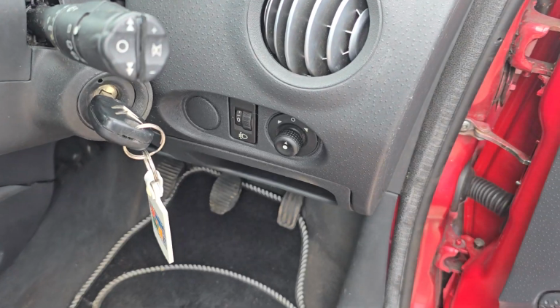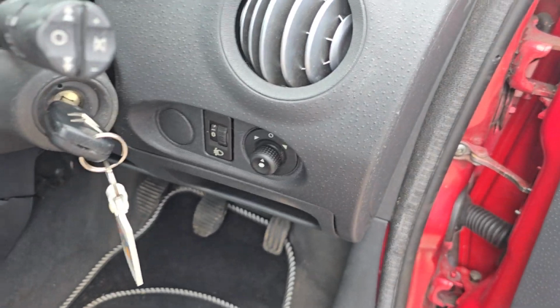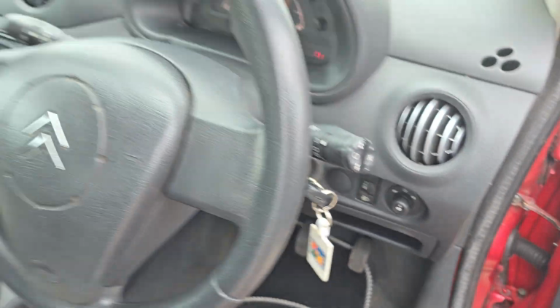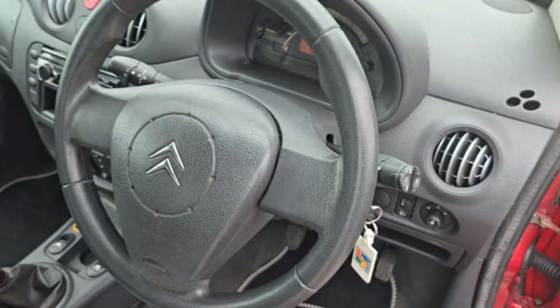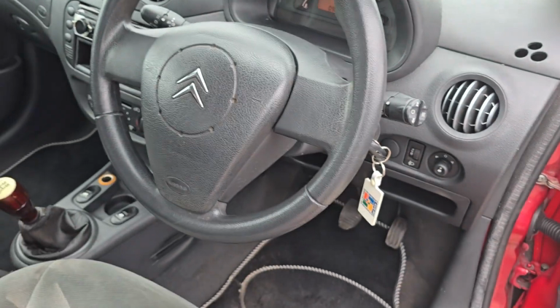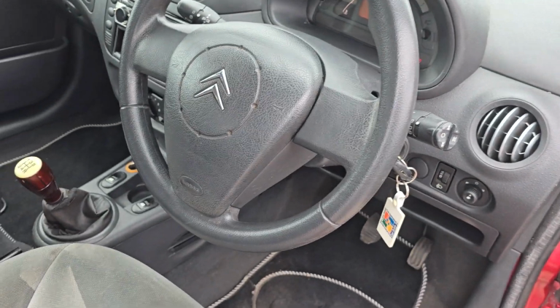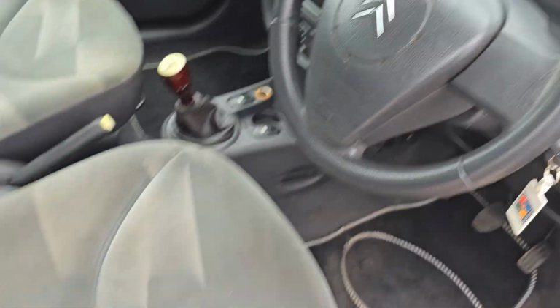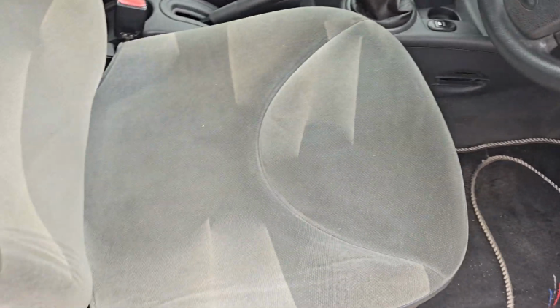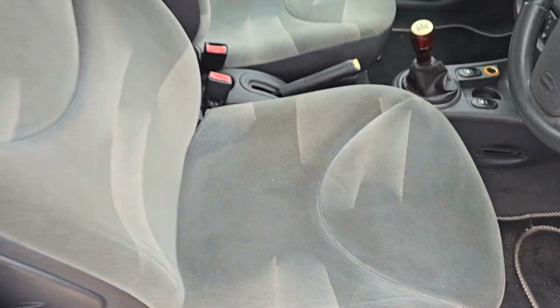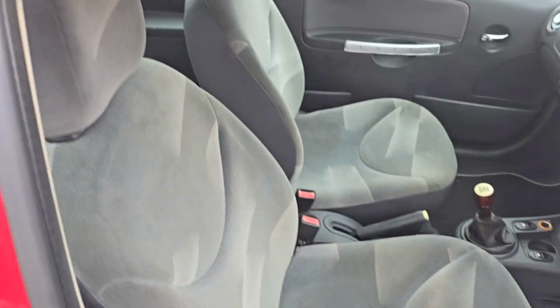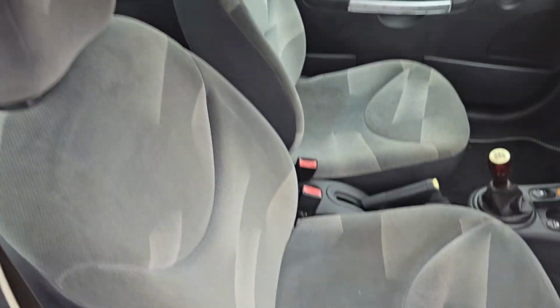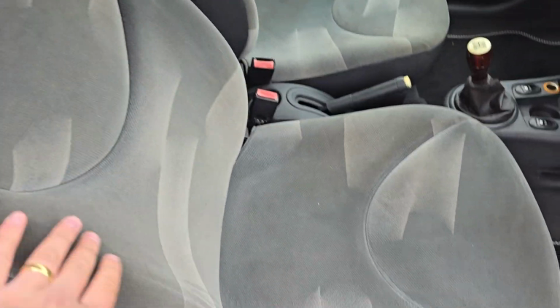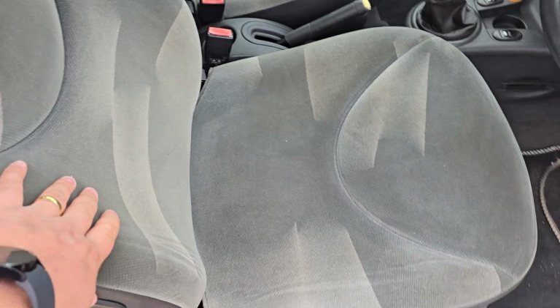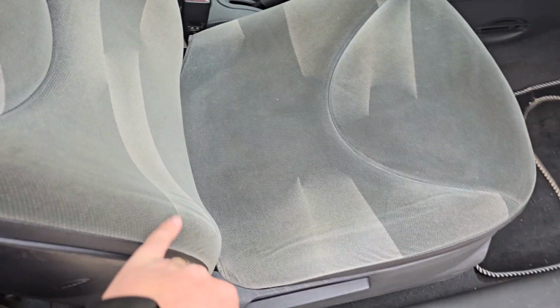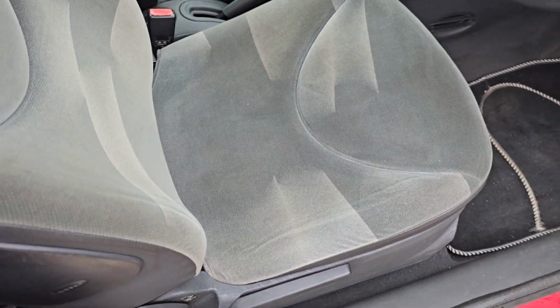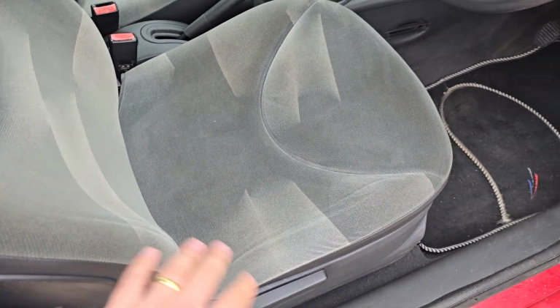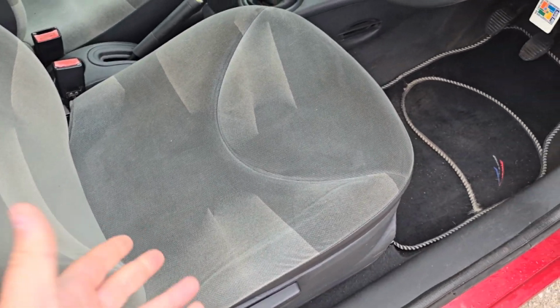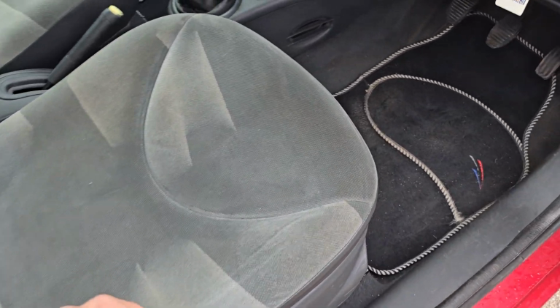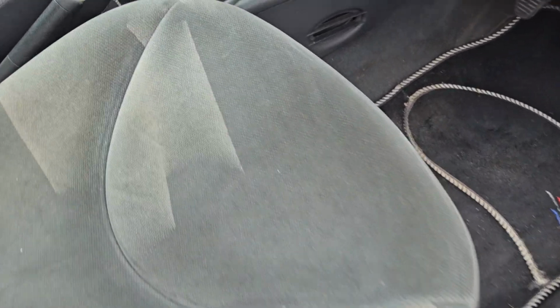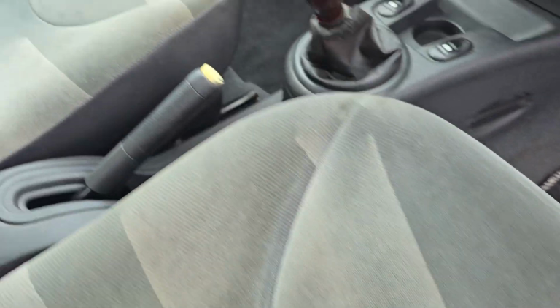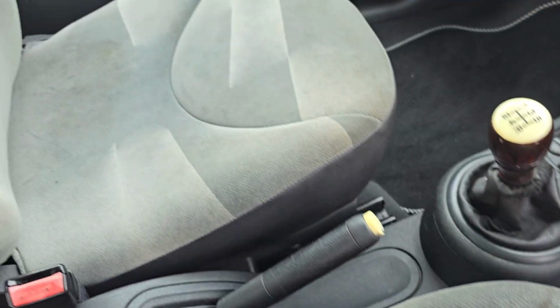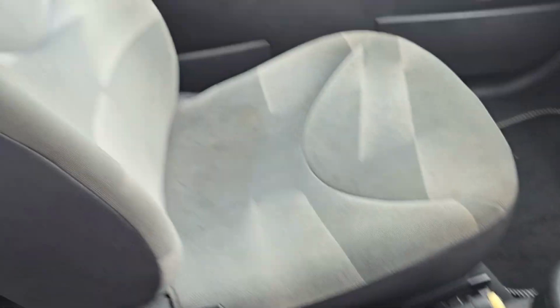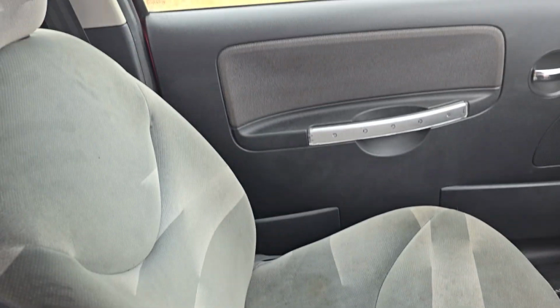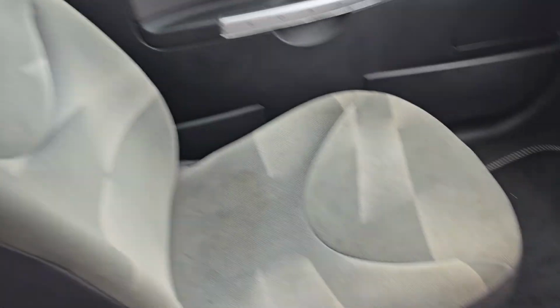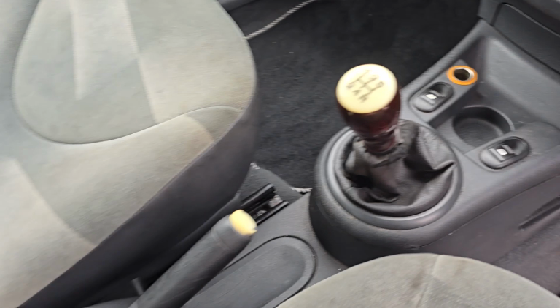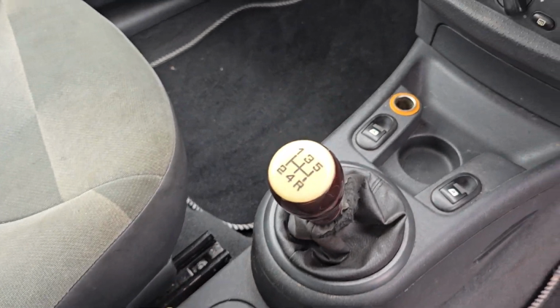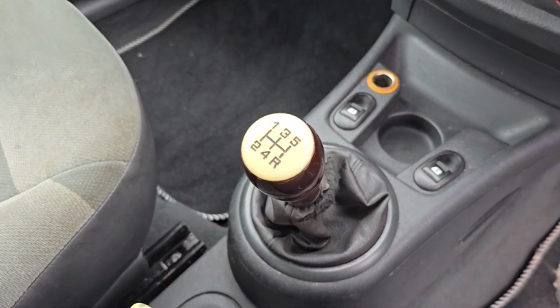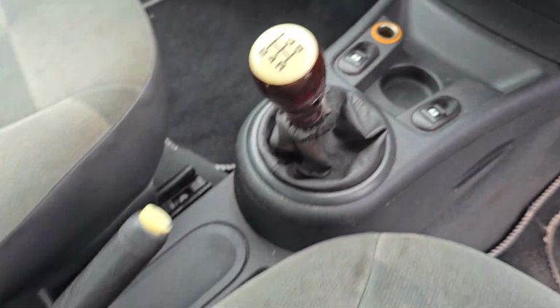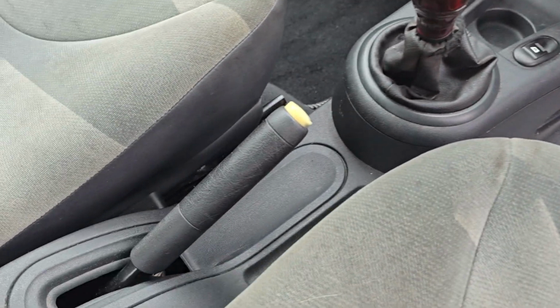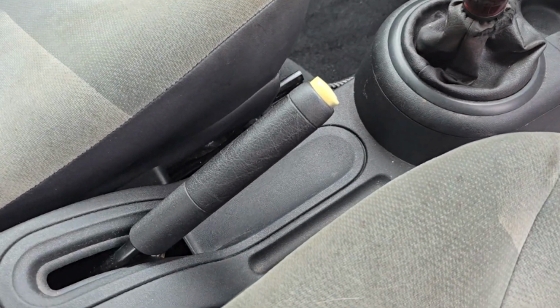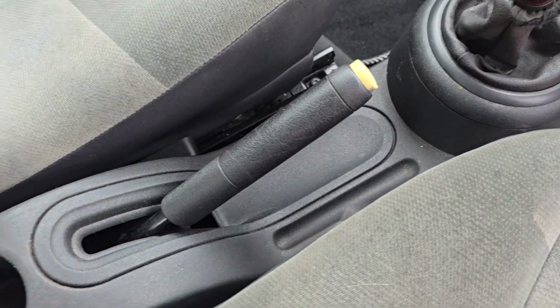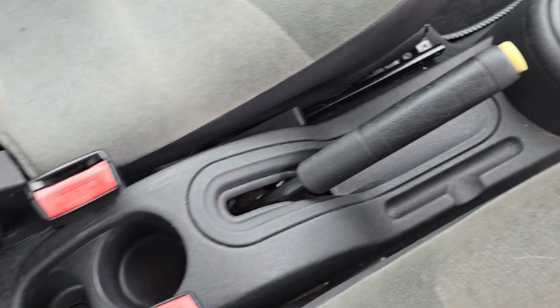Got the key there. Steering wheel. Full velour upholstered interior in a good overall condition — just a little bit worn, but of course as to be expected. Passenger seat there. We've got a five speed manual gearbox and a manual handbrake.